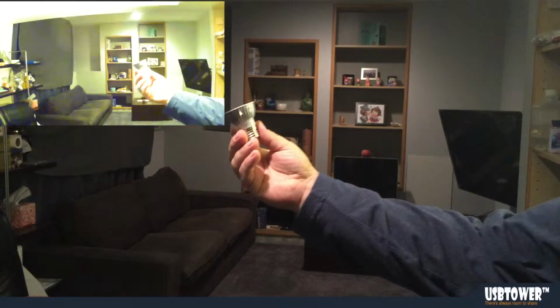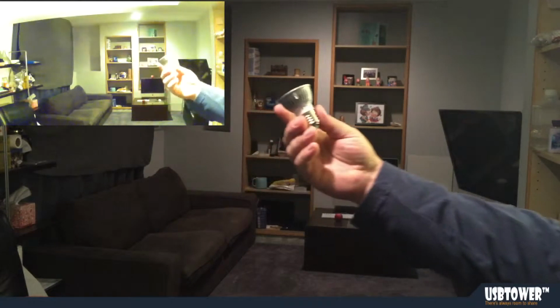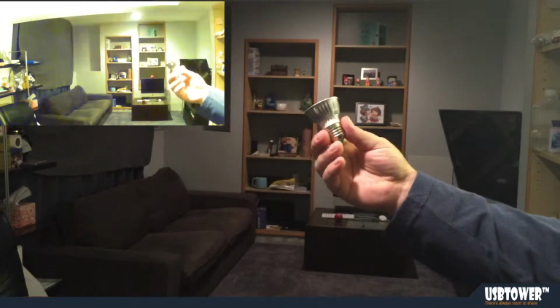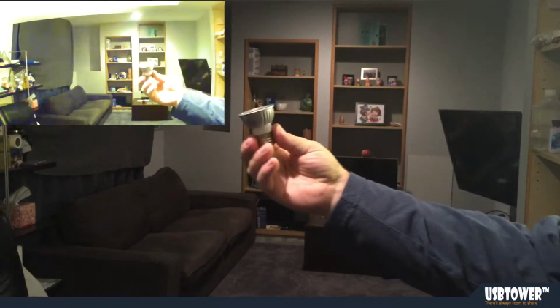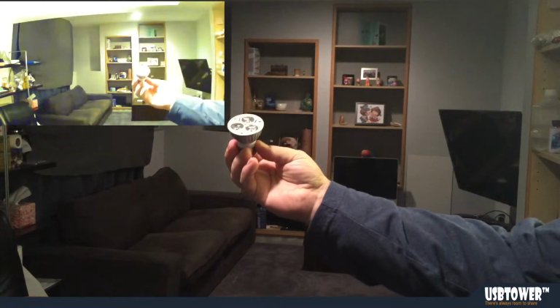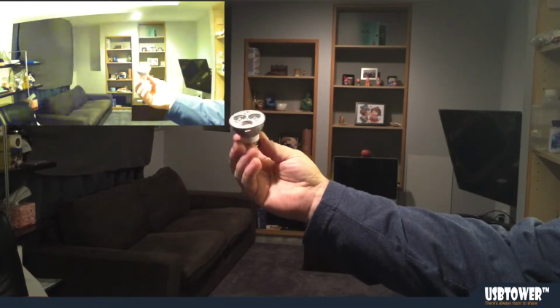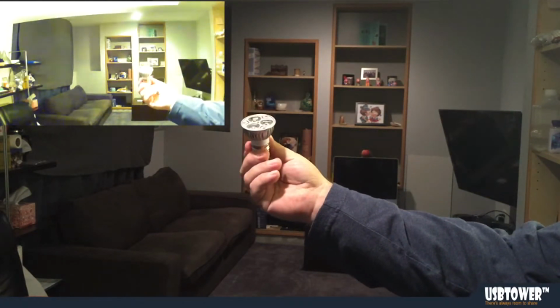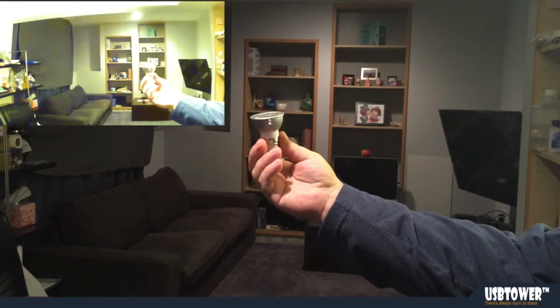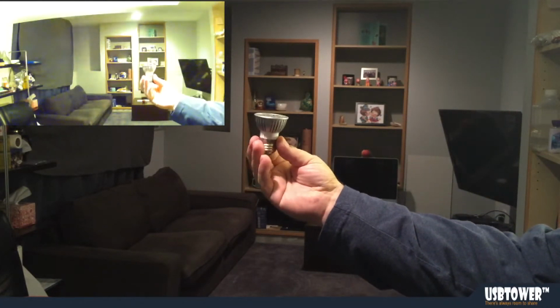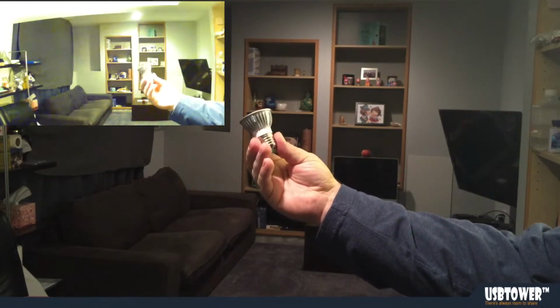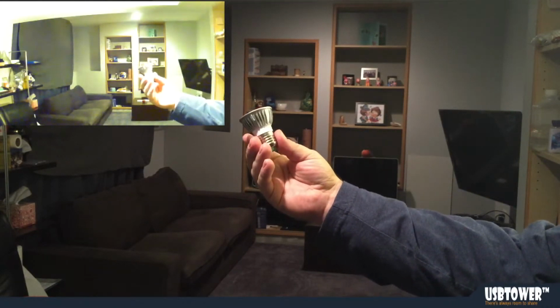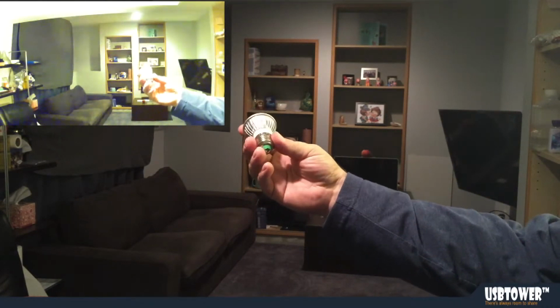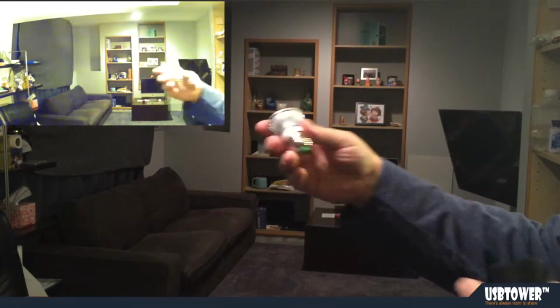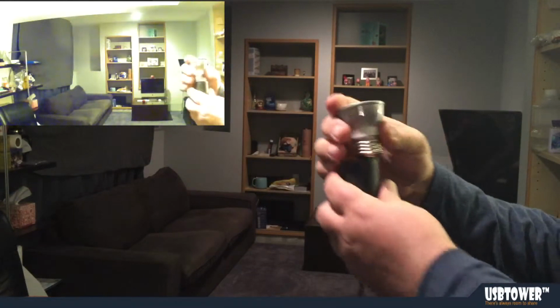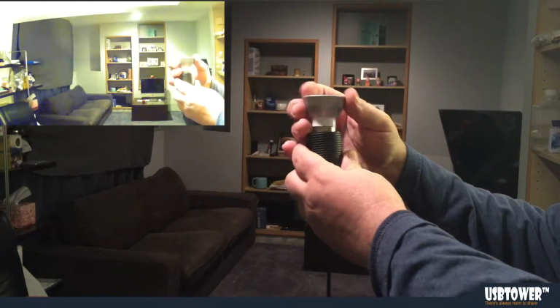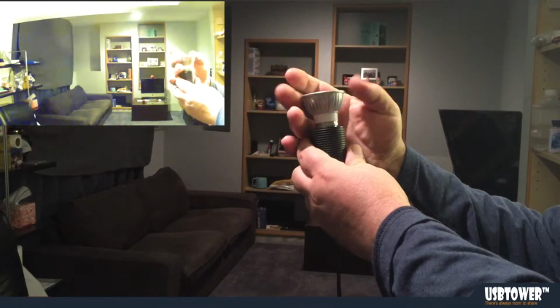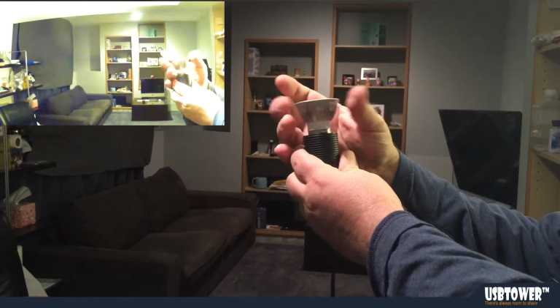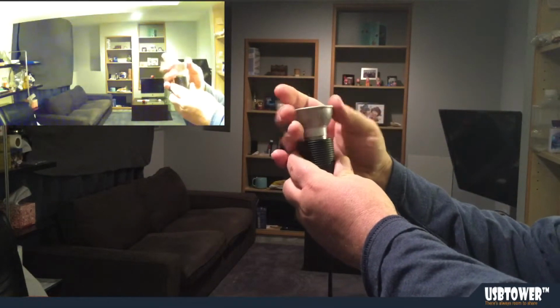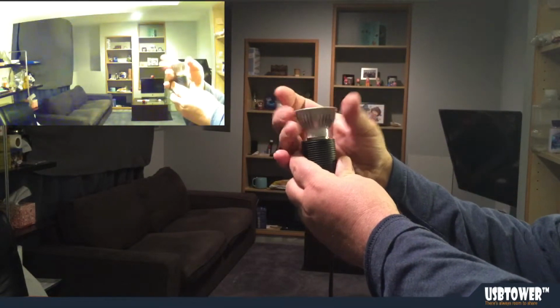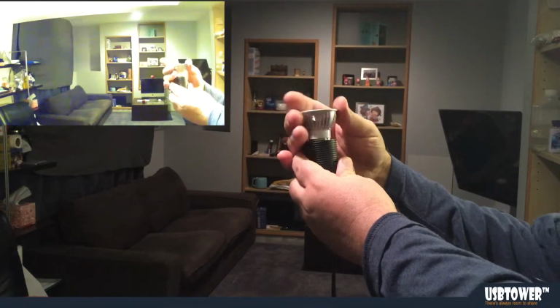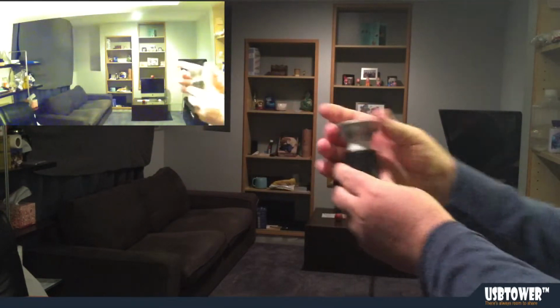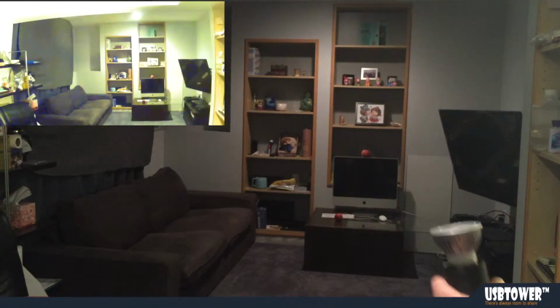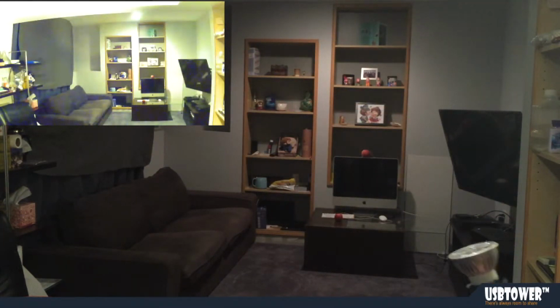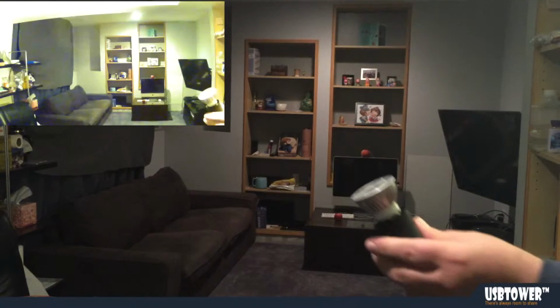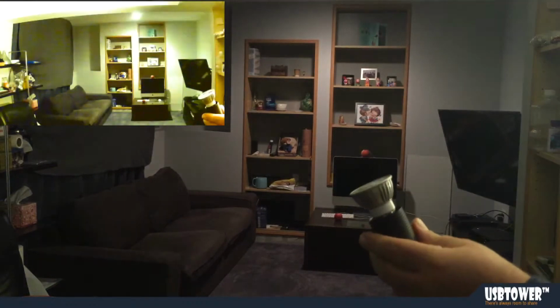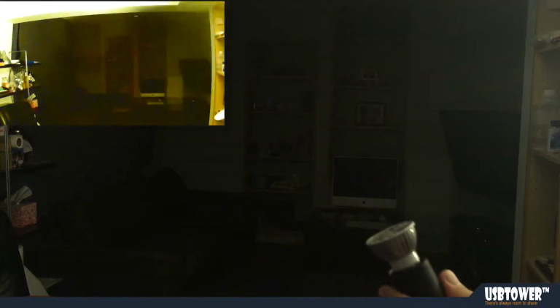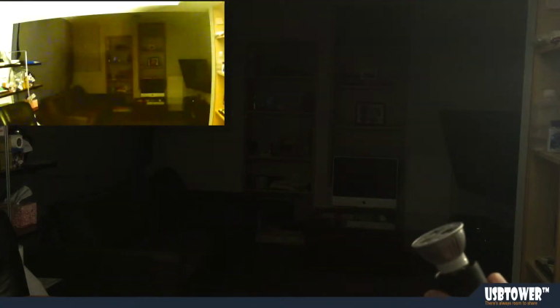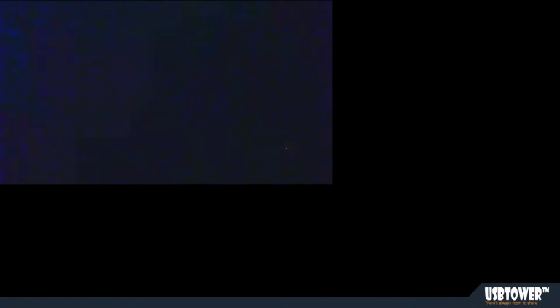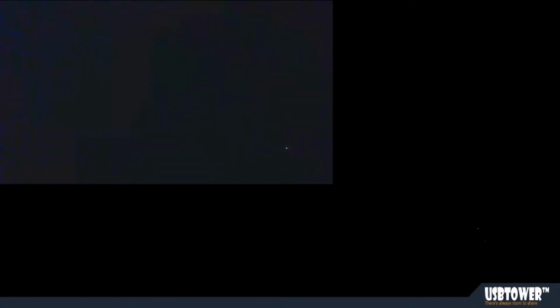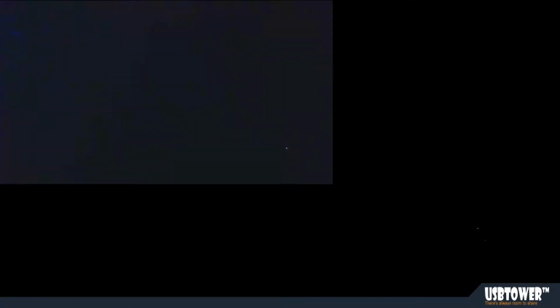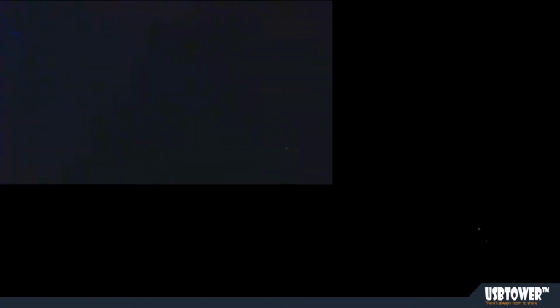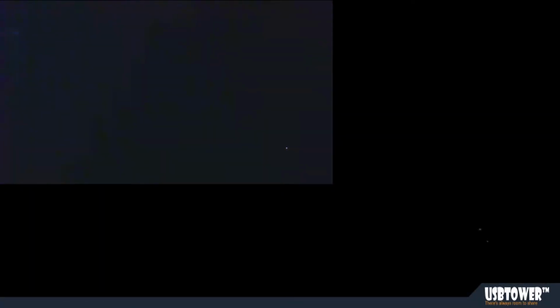We'd like to demonstrate how it works at night, how it illuminates the room. Let me put it in, turn the lights off, and as soon as night vision kicks in...